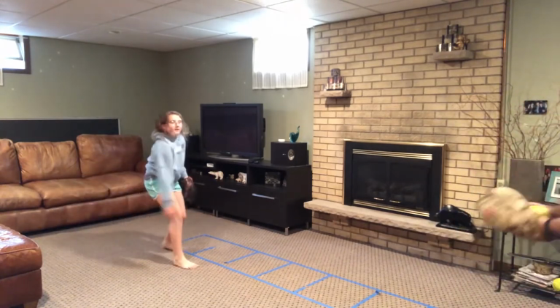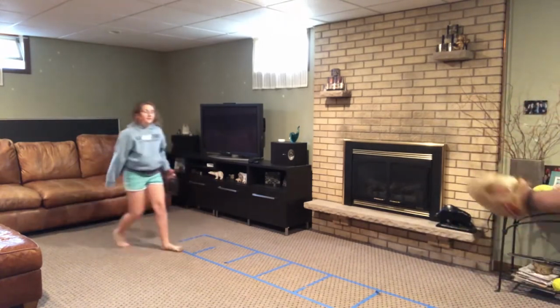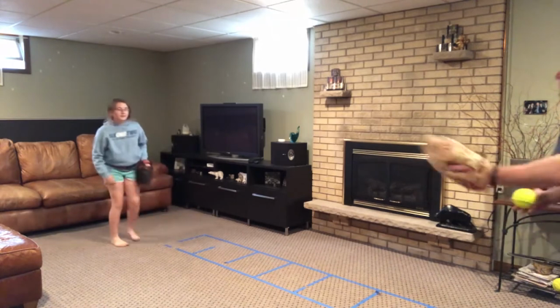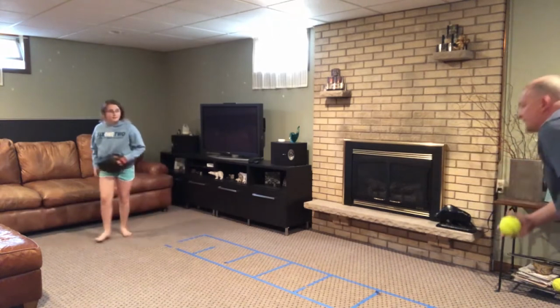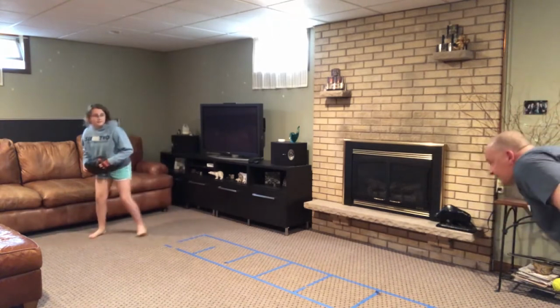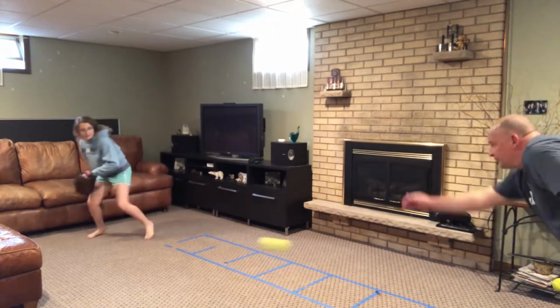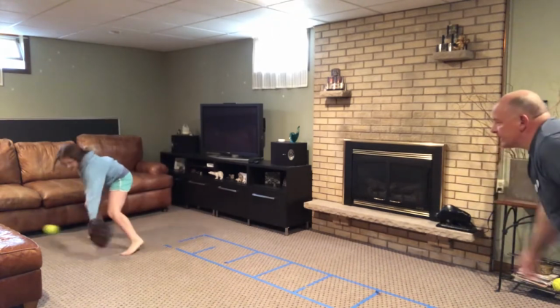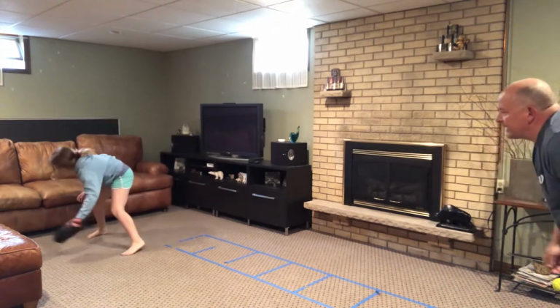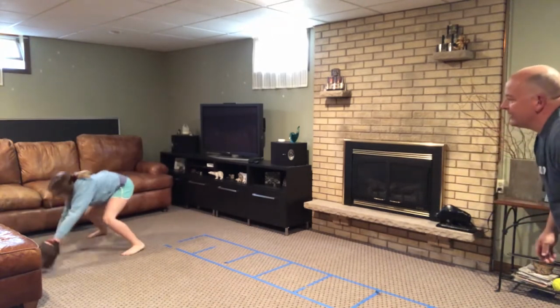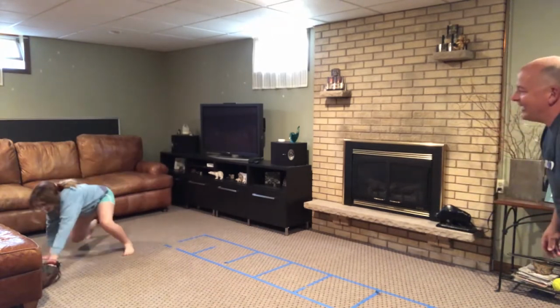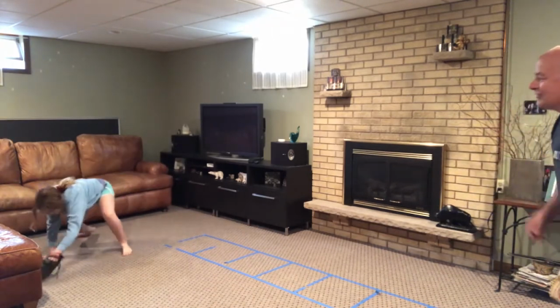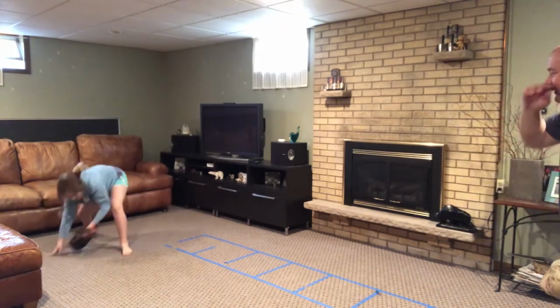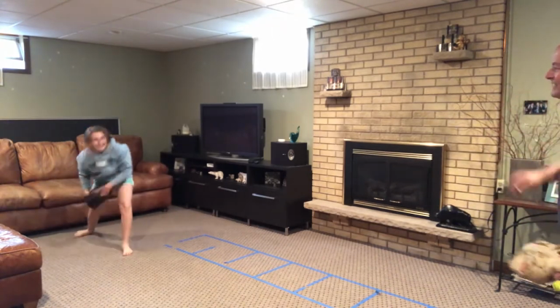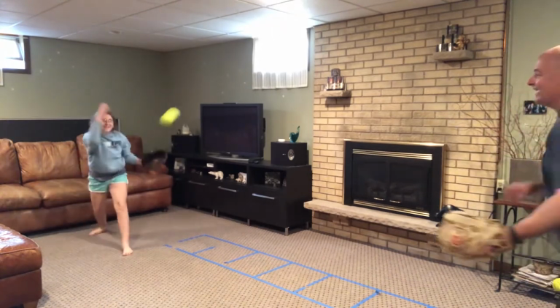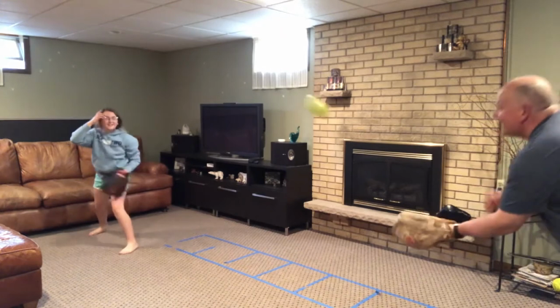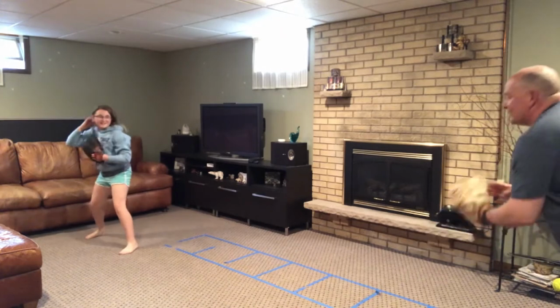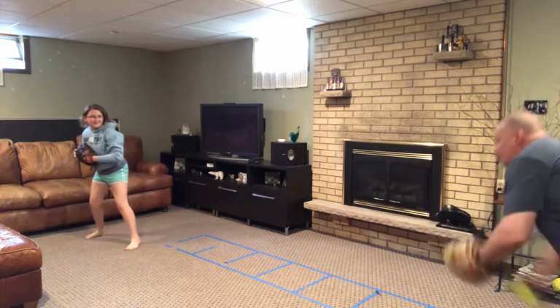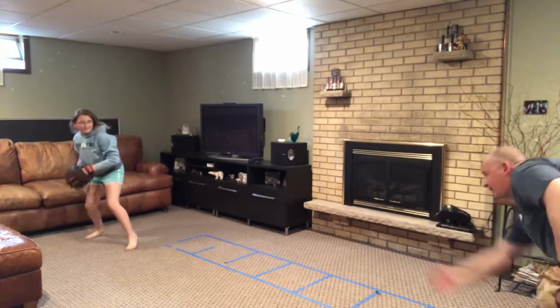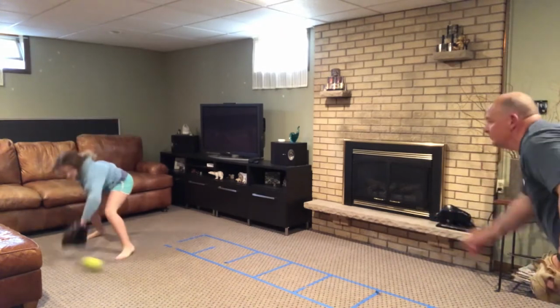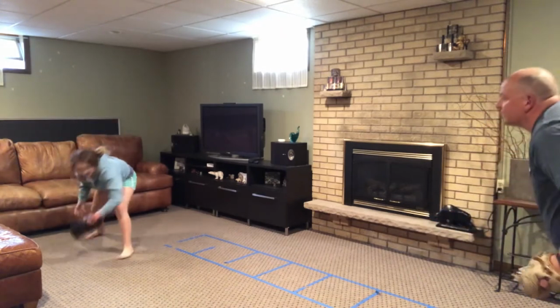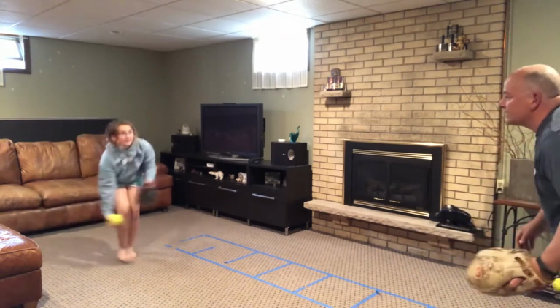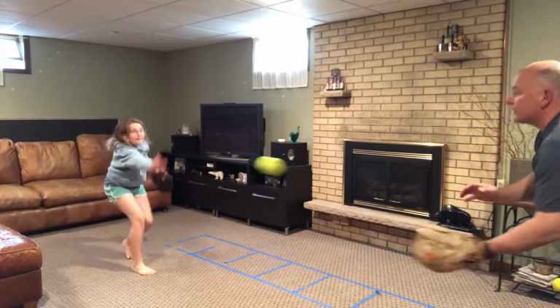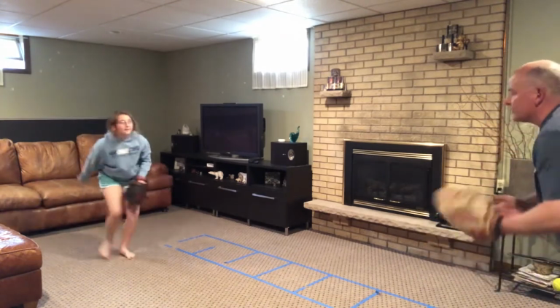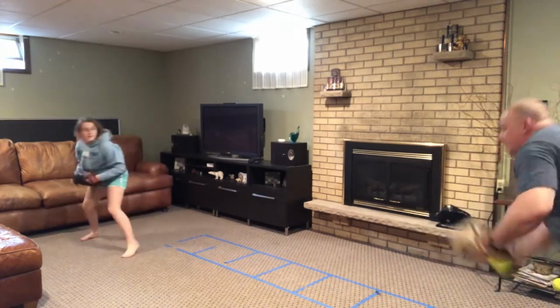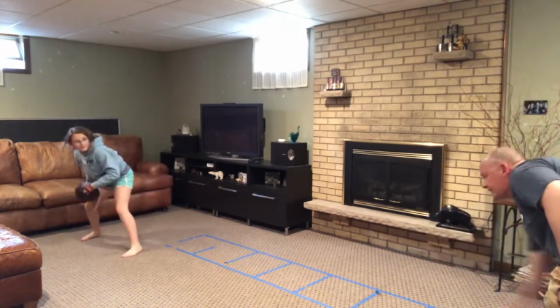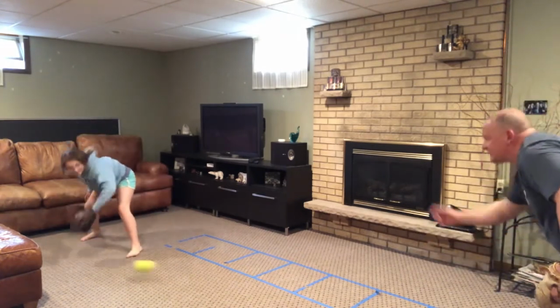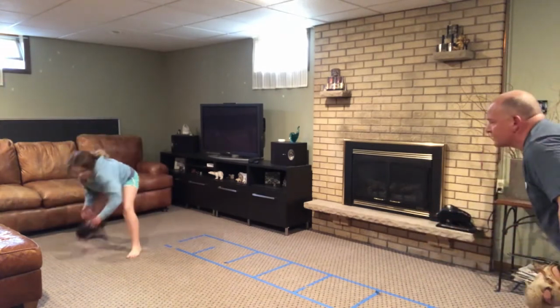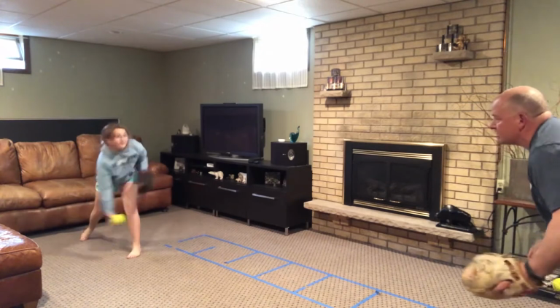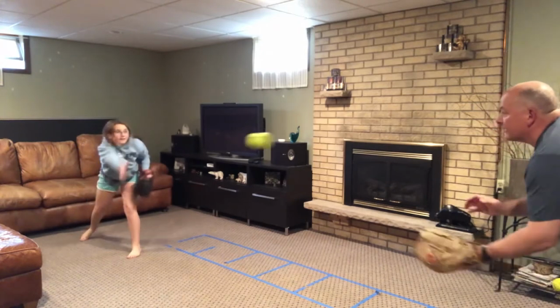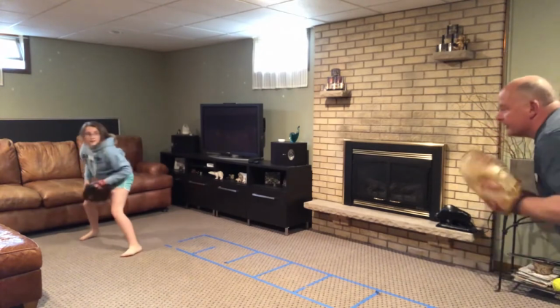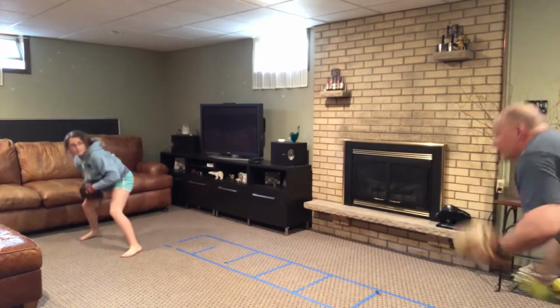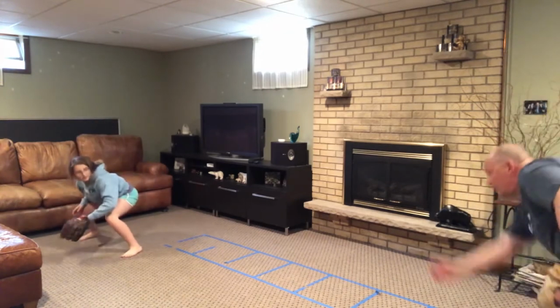Now we're going to do the off to the side, so you field it as a backhand, or you try to field it as a backhand and then you flip. Stay low, good, stay low, good. Don't take a step — you don't need to take a step in this one, just turn your body. There you go, good, one more.